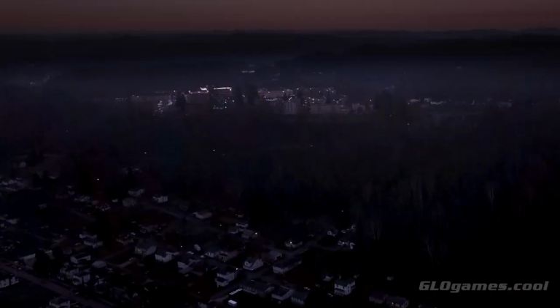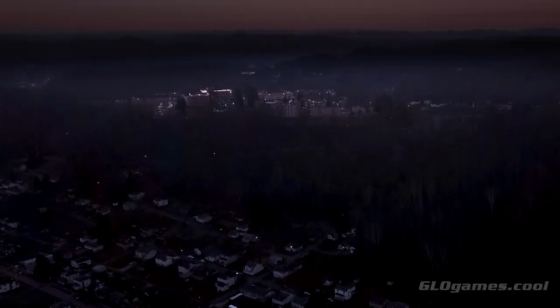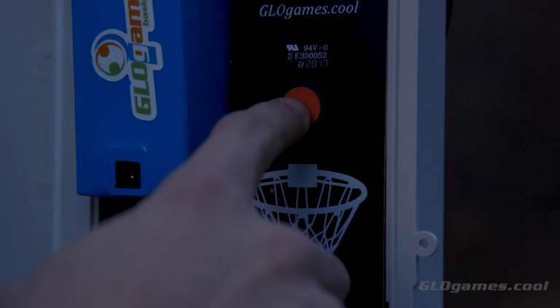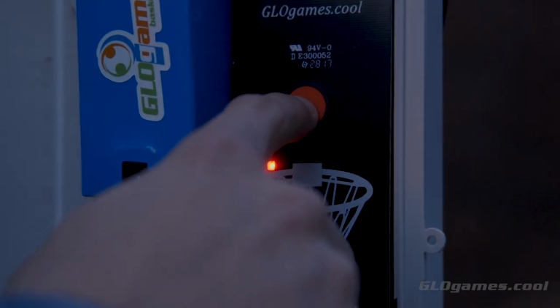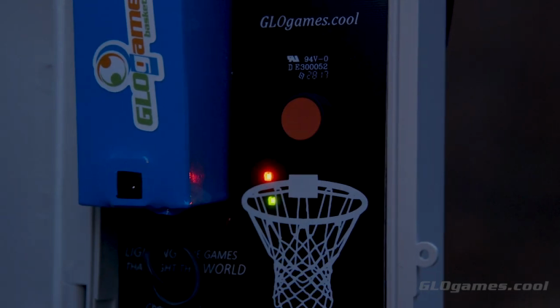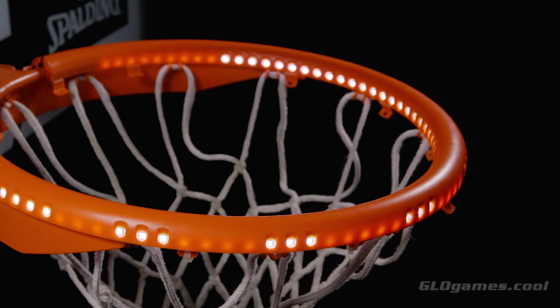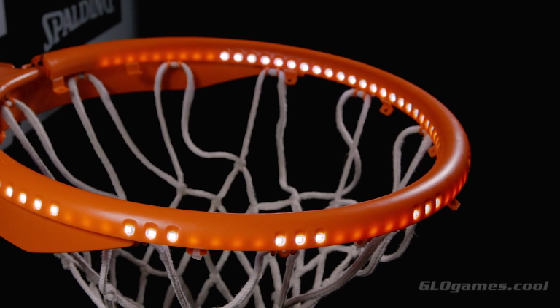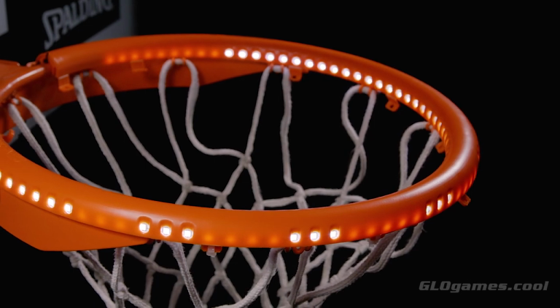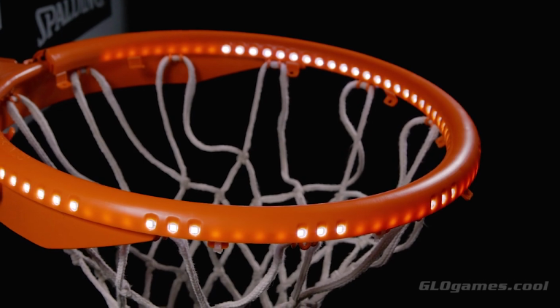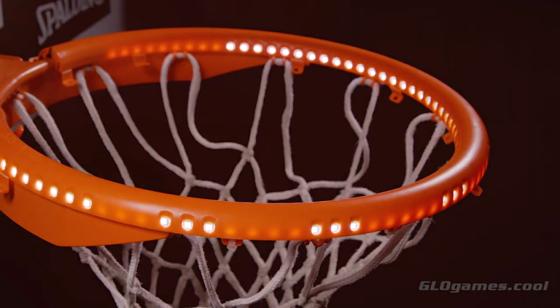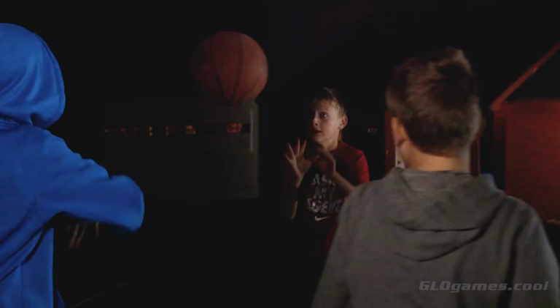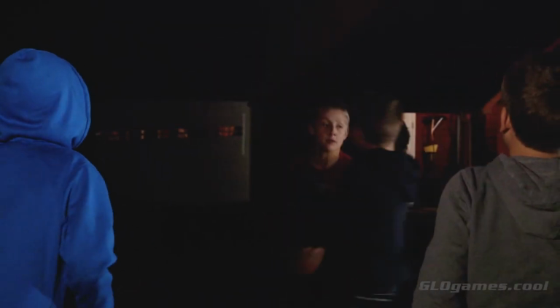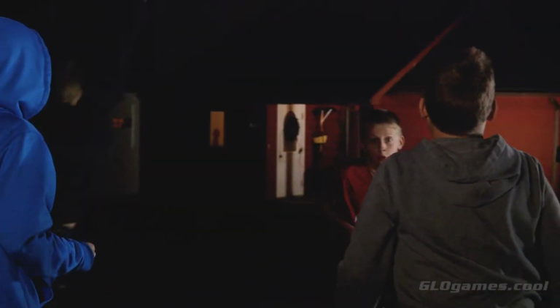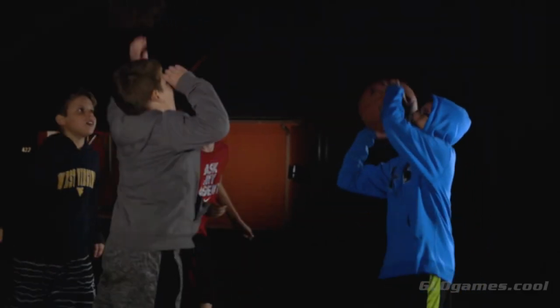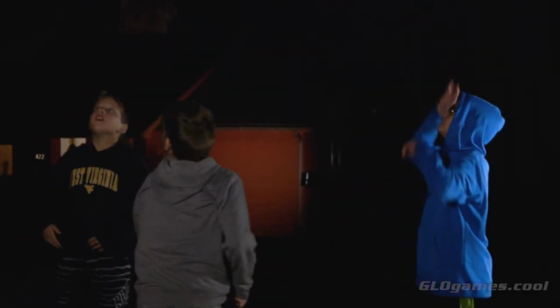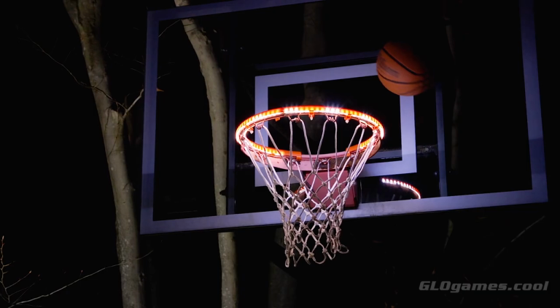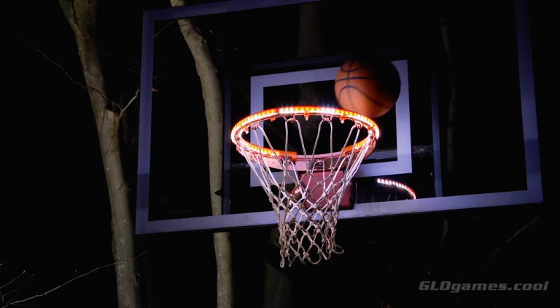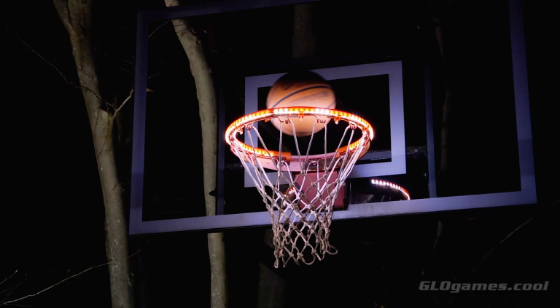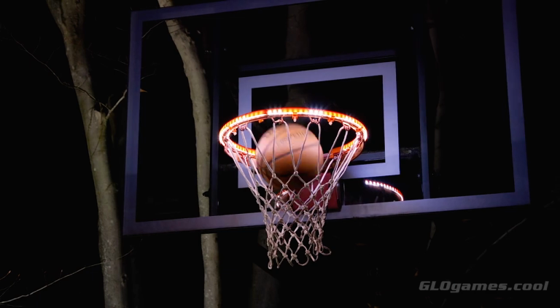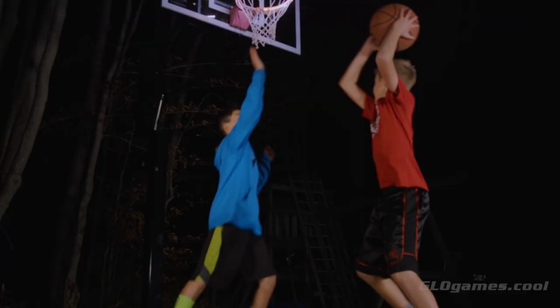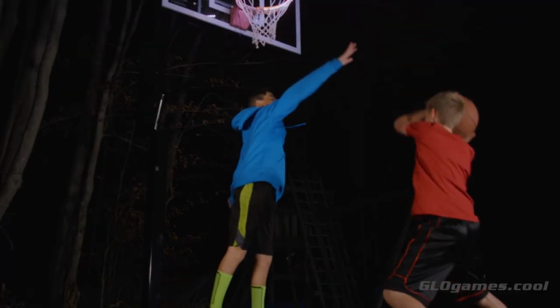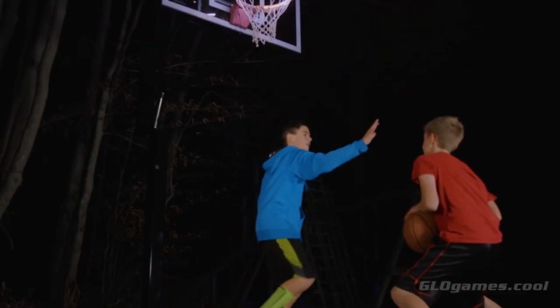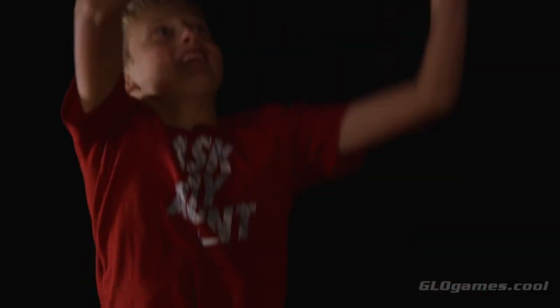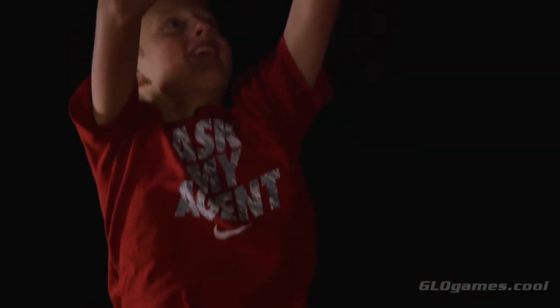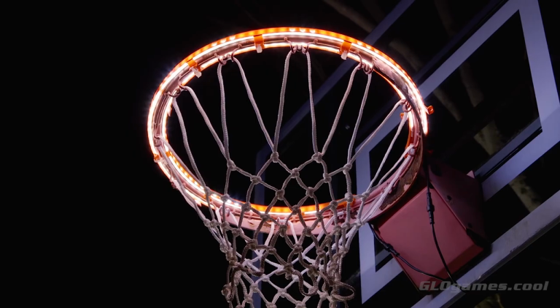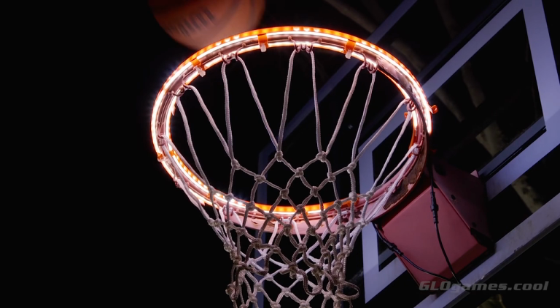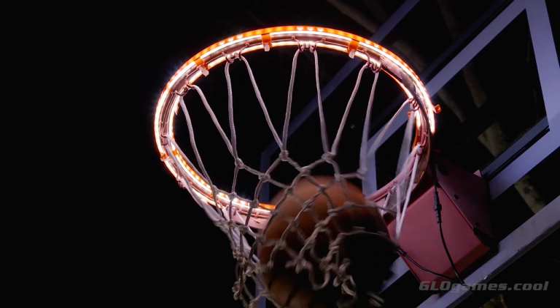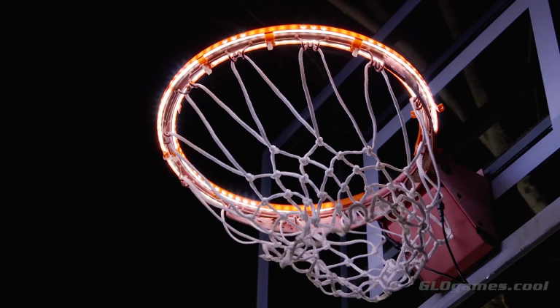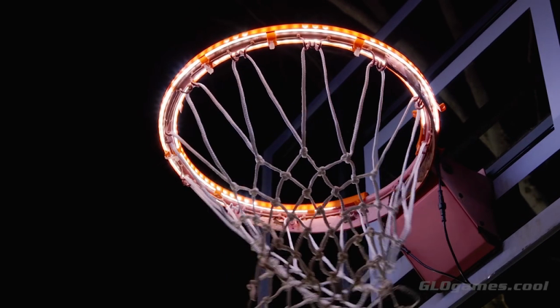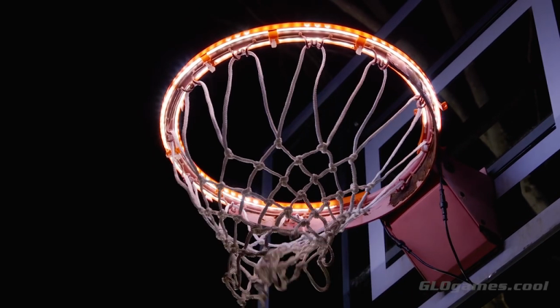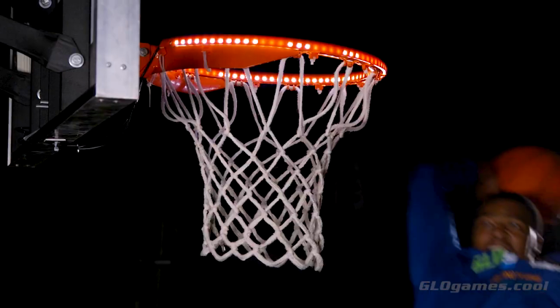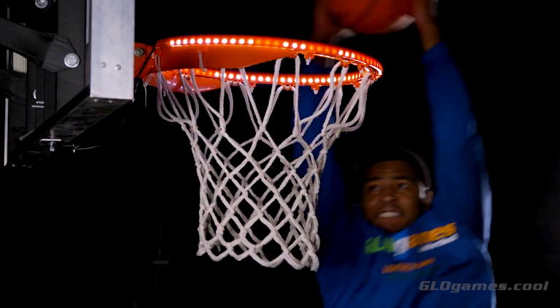See the sun go down and the fun begin. See your kids play outside even longer. See the game that never ends. Be the first in your neighborhood to light it up. Order yours today at glowgames.cool.